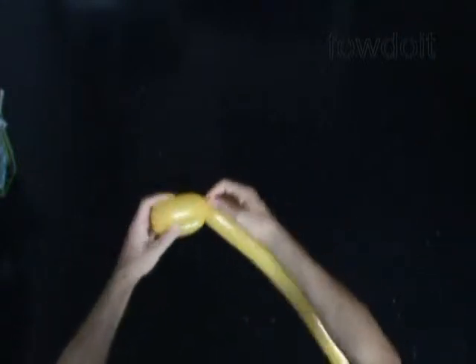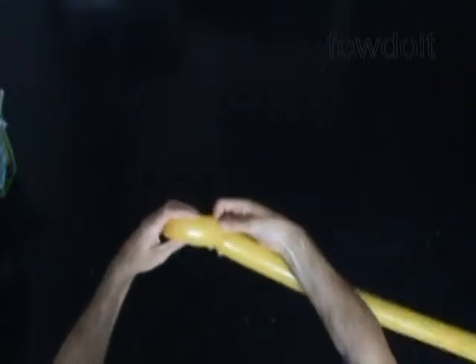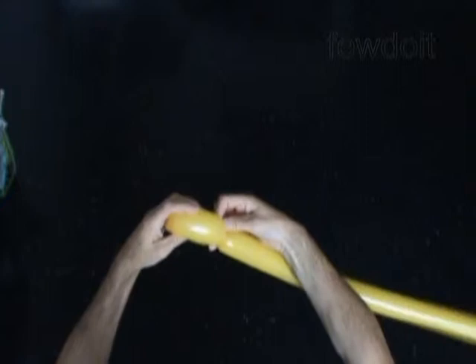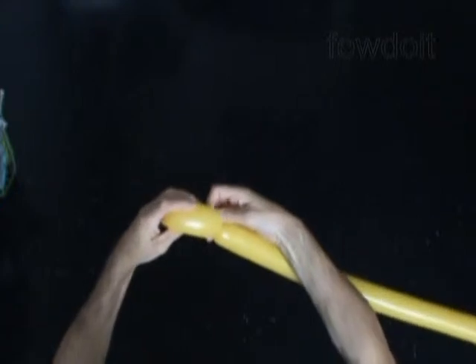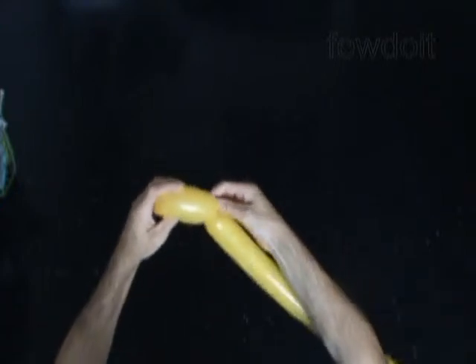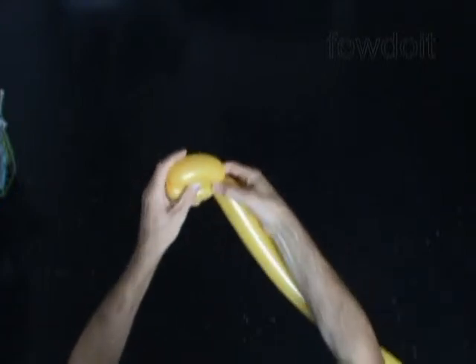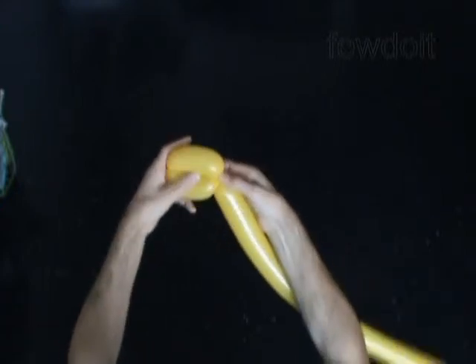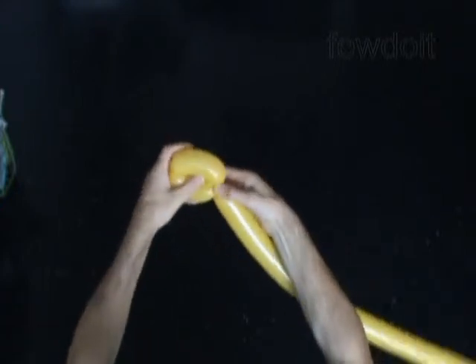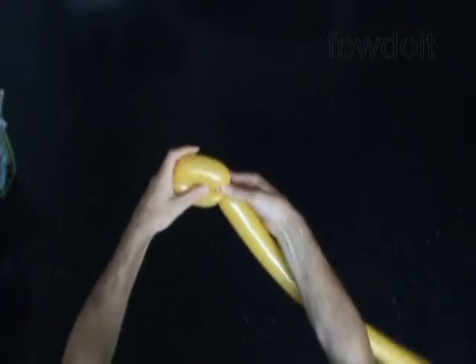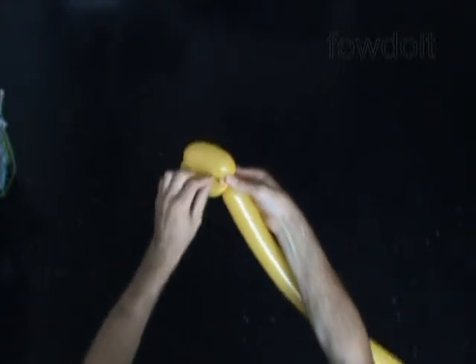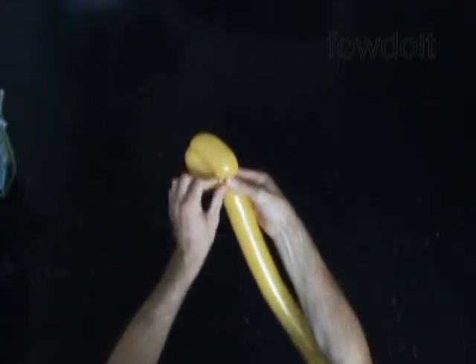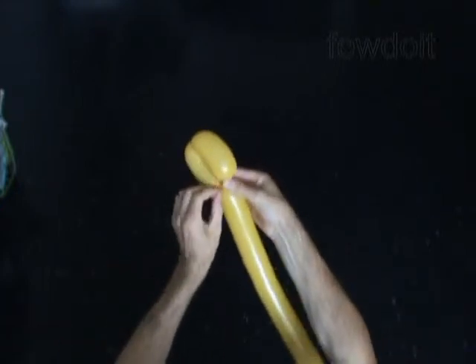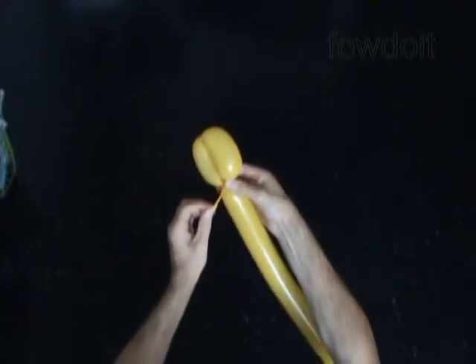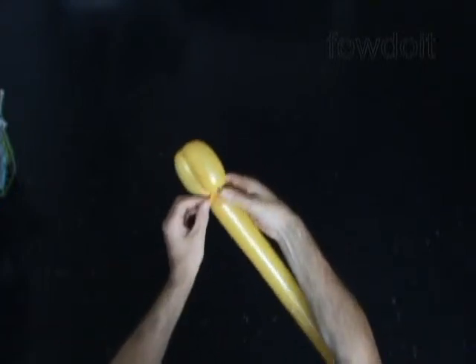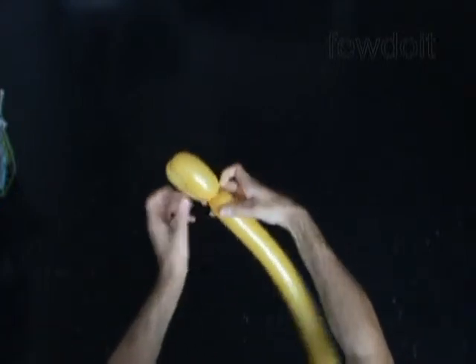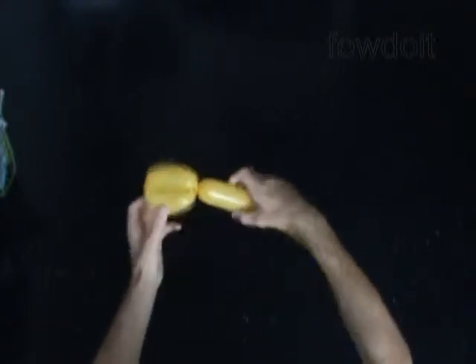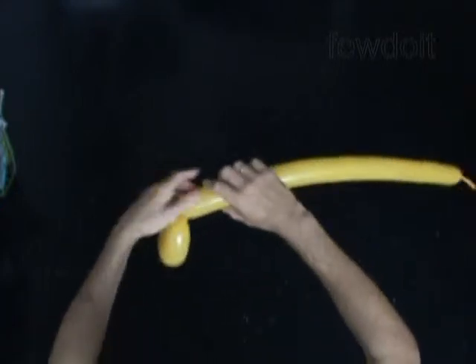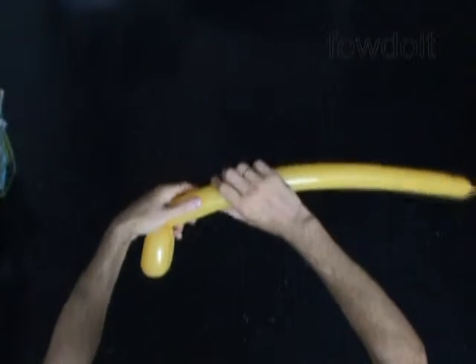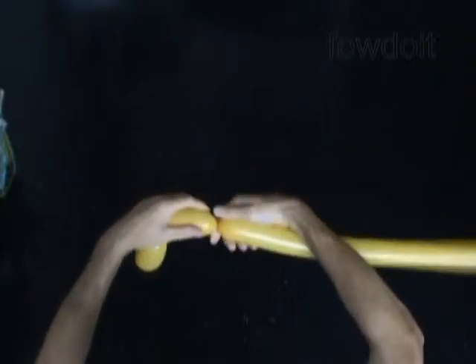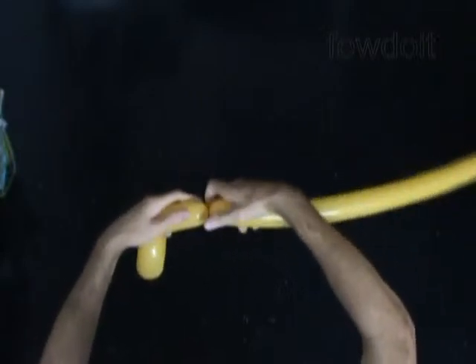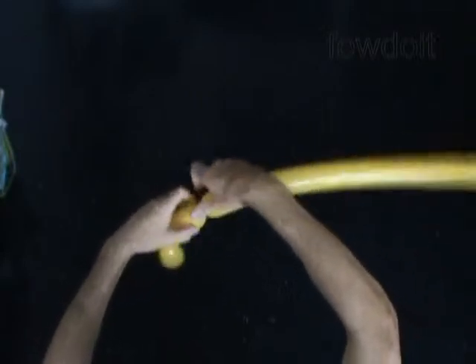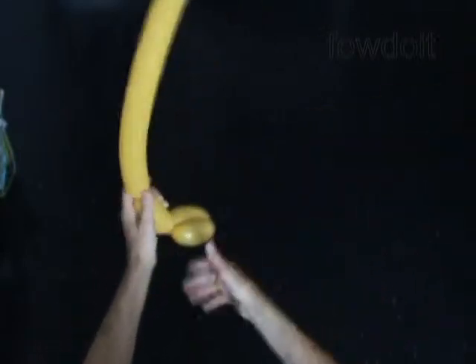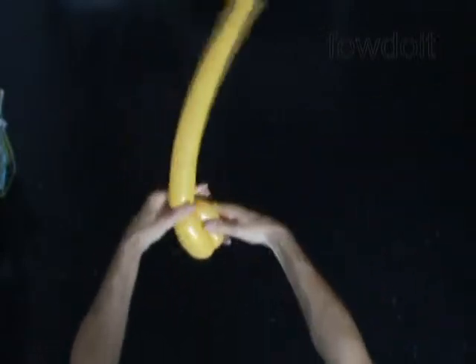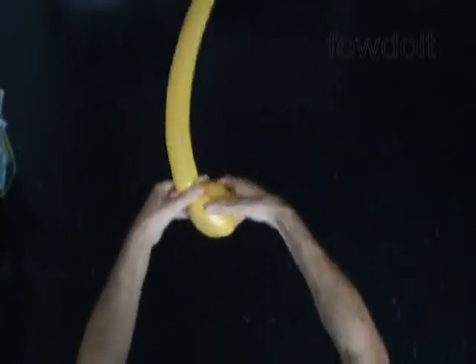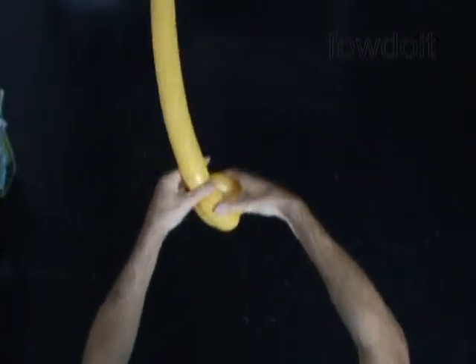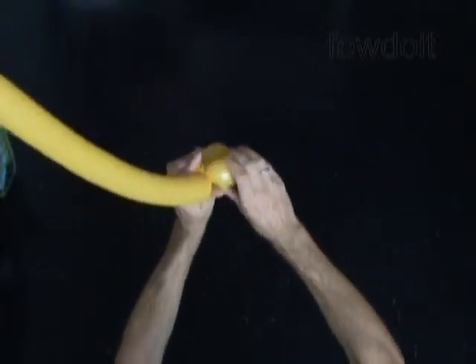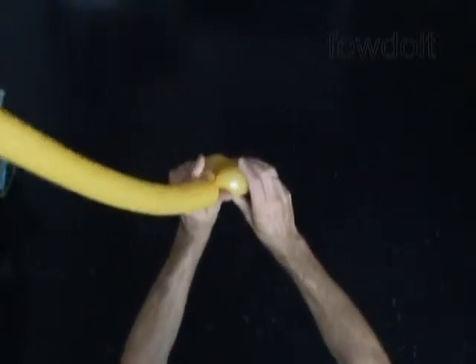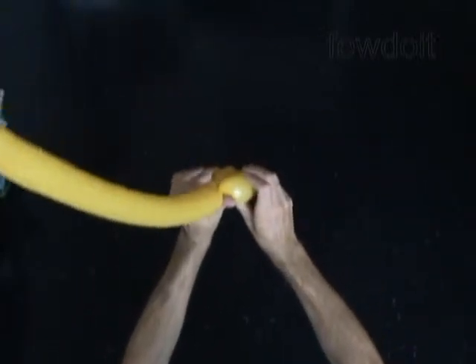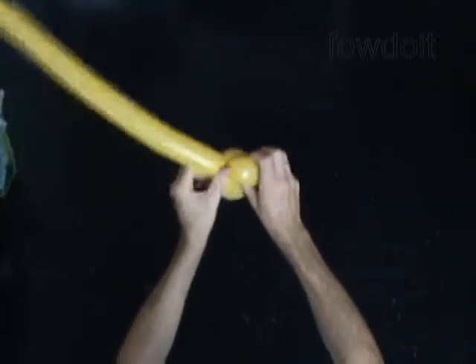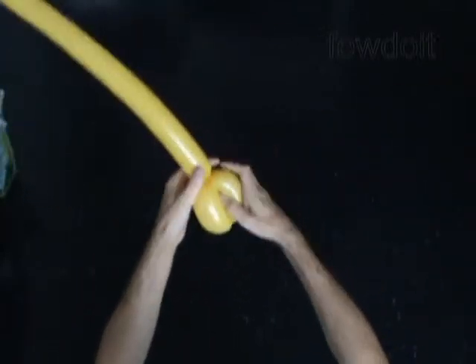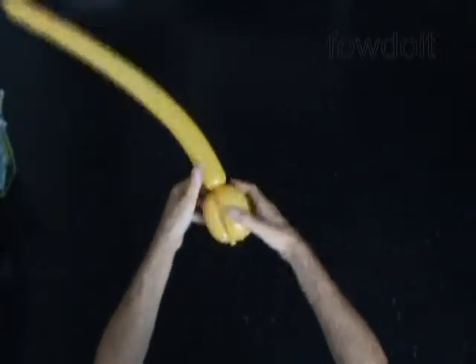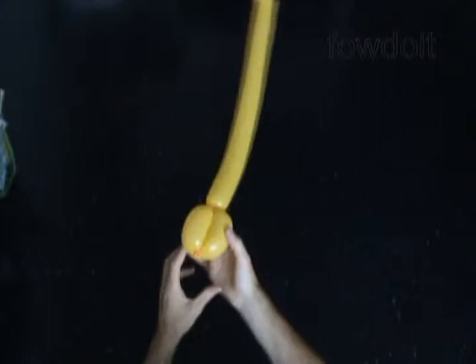We are going to make a bird body twist. Then we twist the third bubble, about 3 inches long. Lock the free end of the third bubble between the first and the second bubbles.